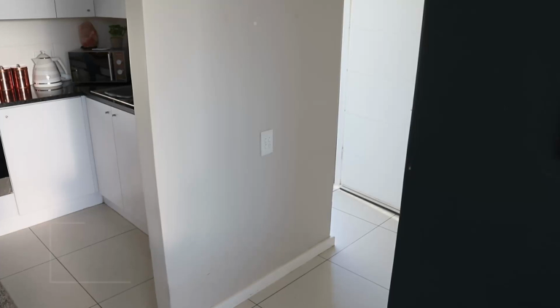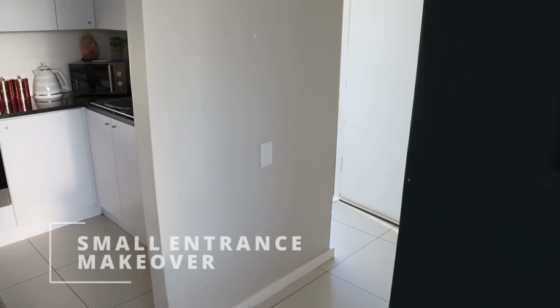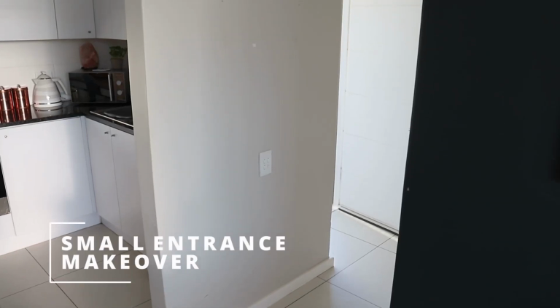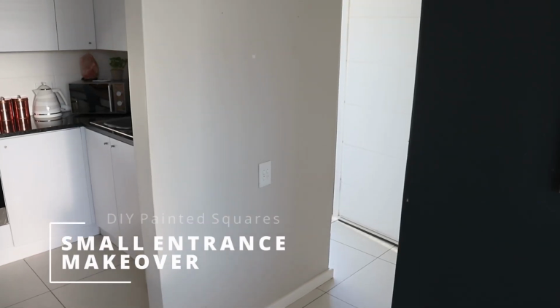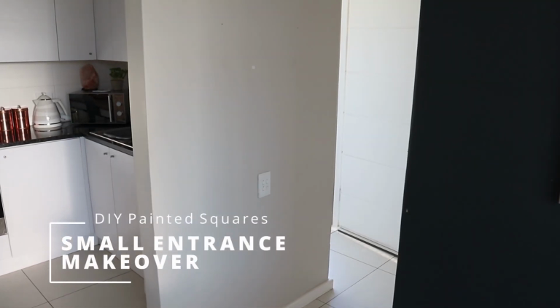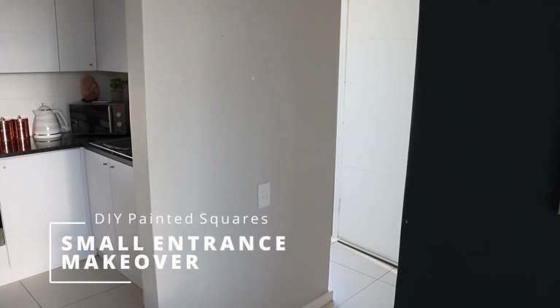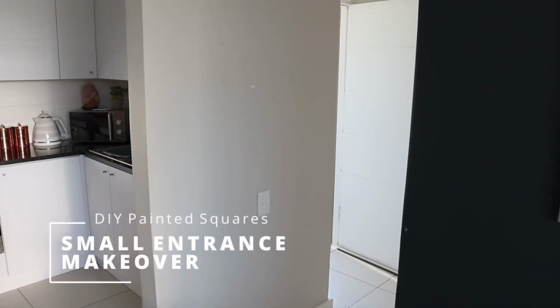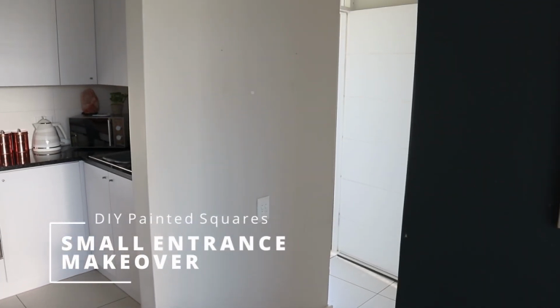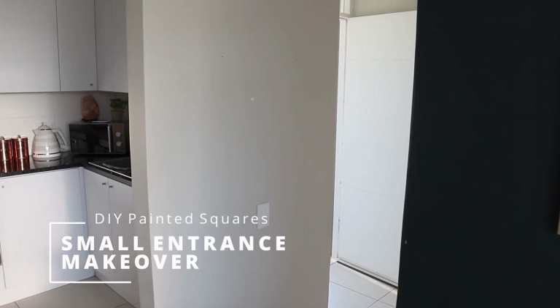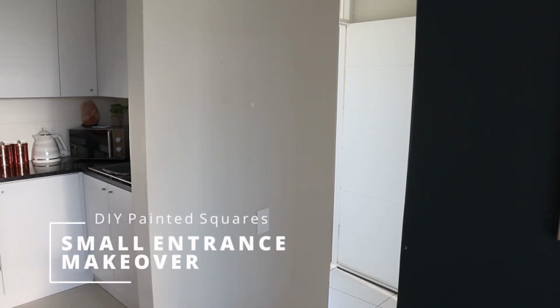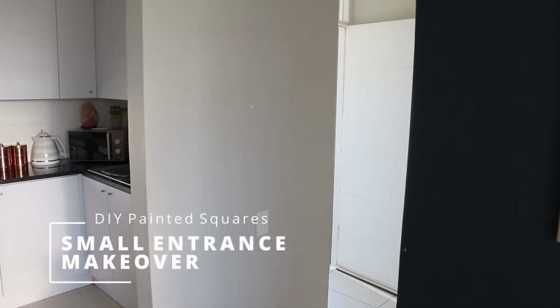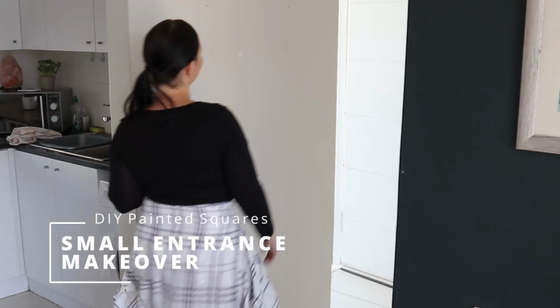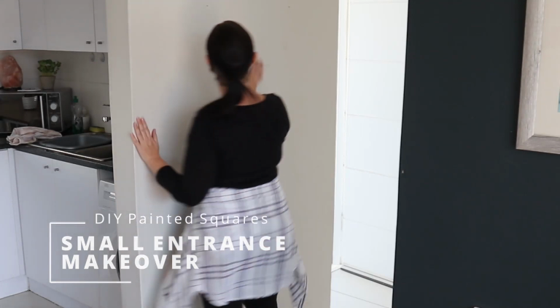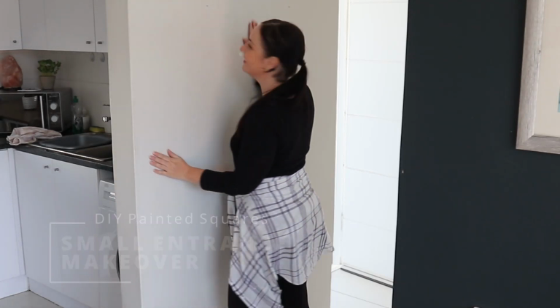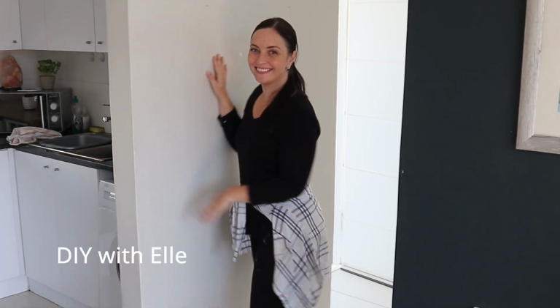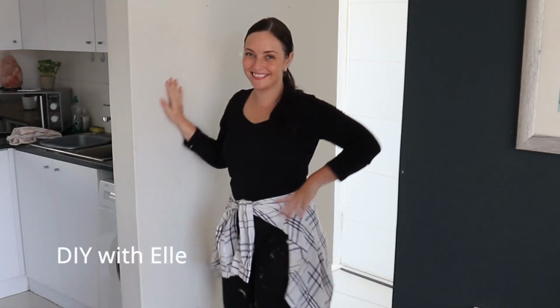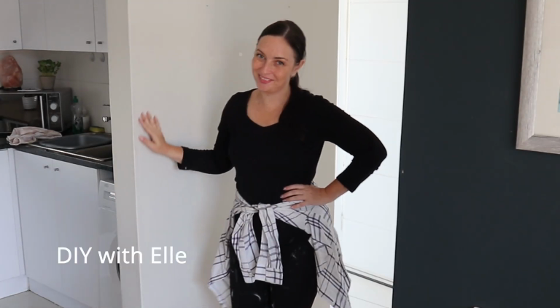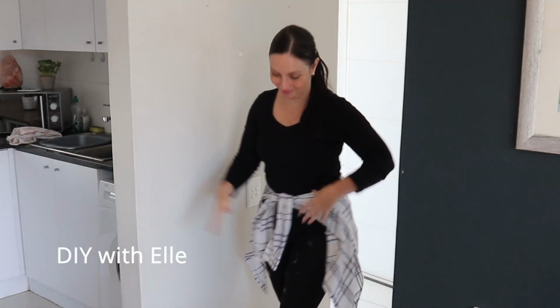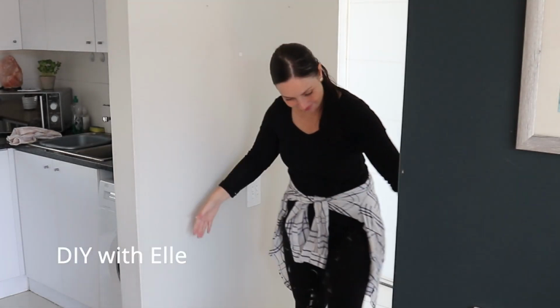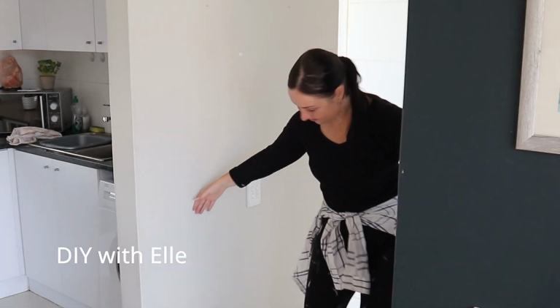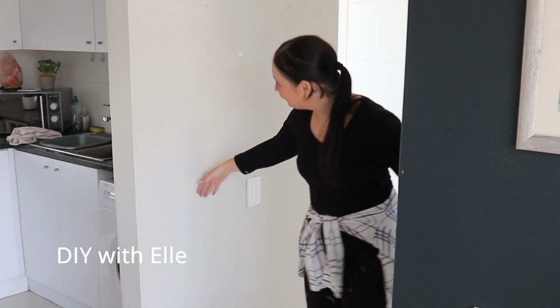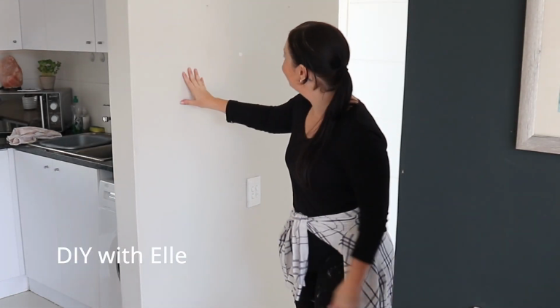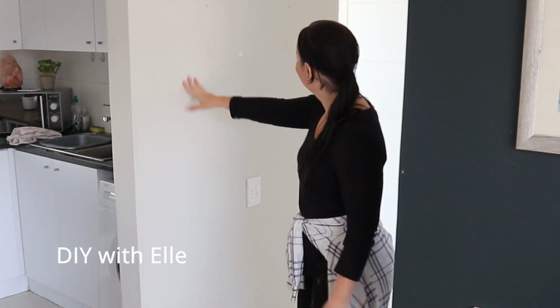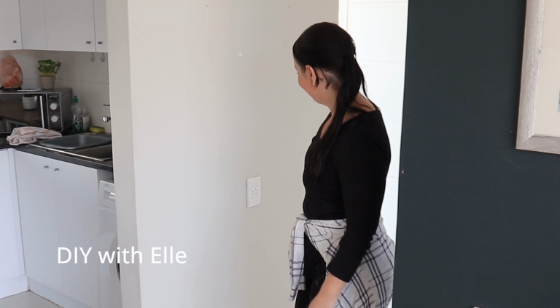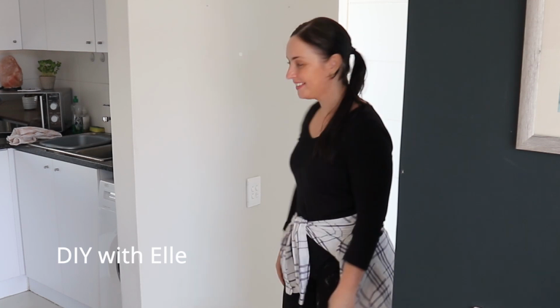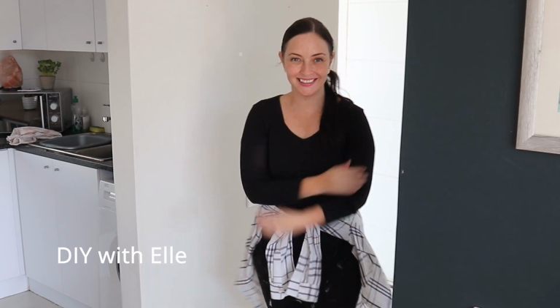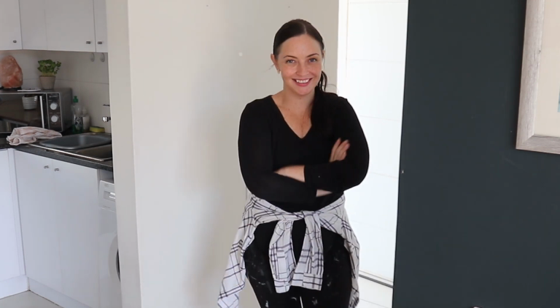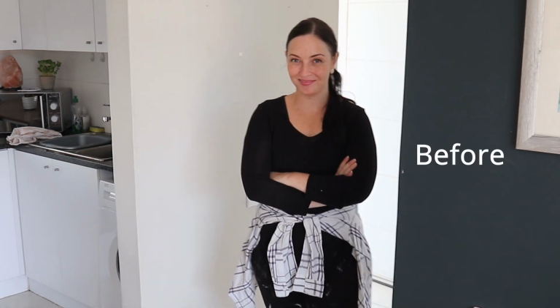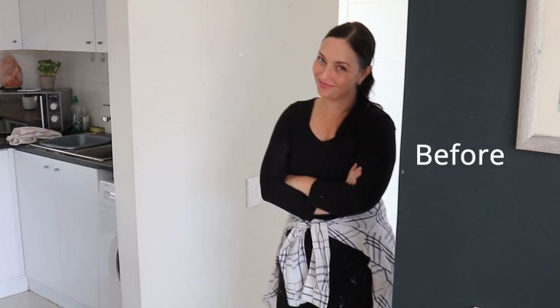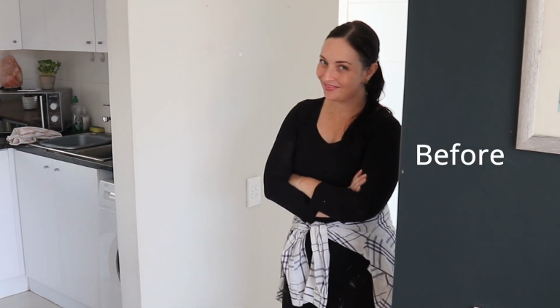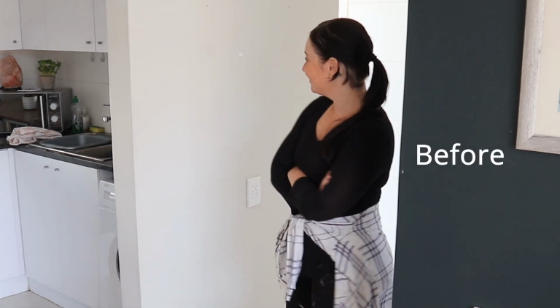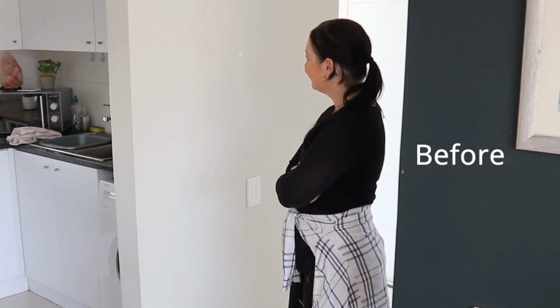Are you ready for a small entrance makeover? I truly believe any small space can be decorative and functional. So let's see how we can transform this small space into something beautiful.